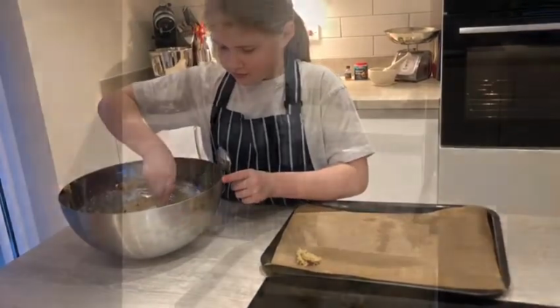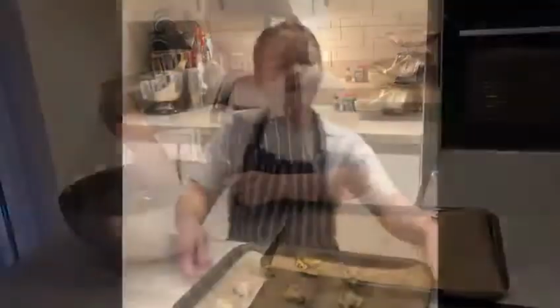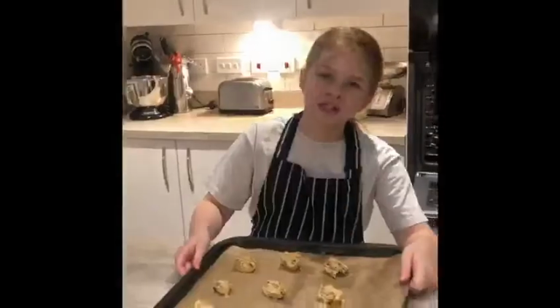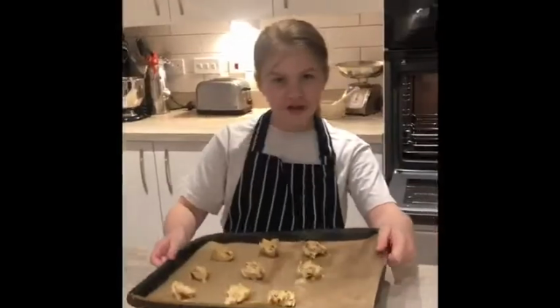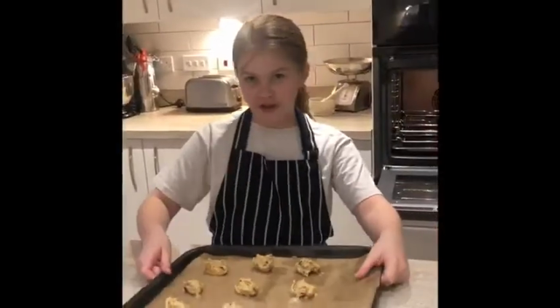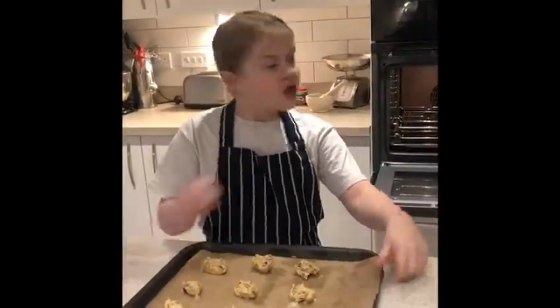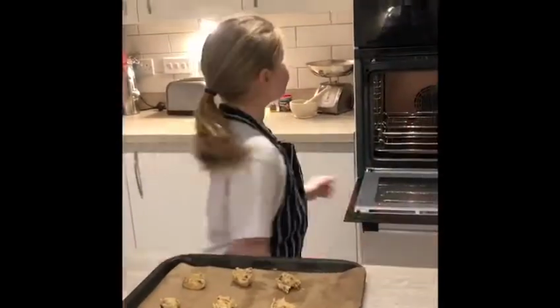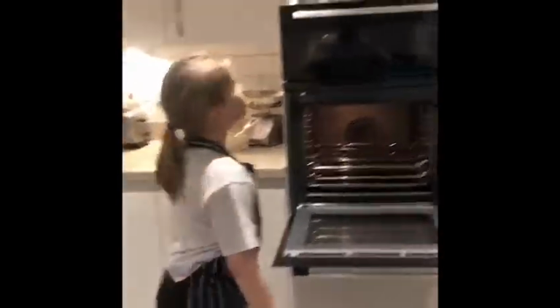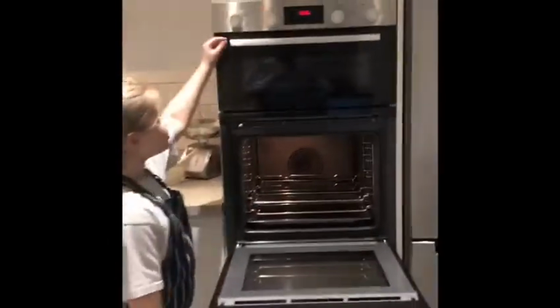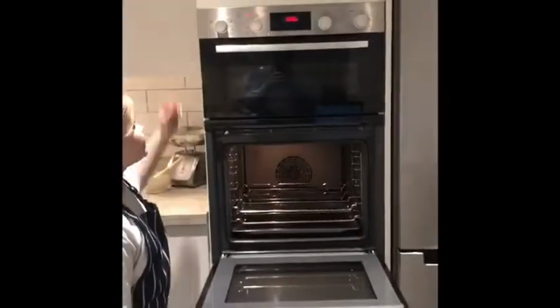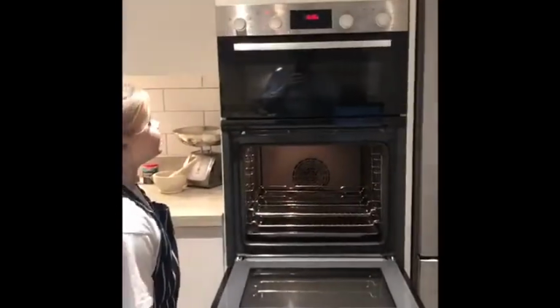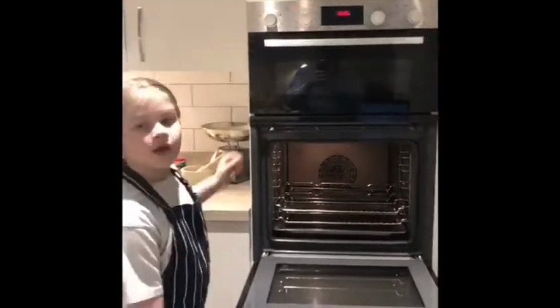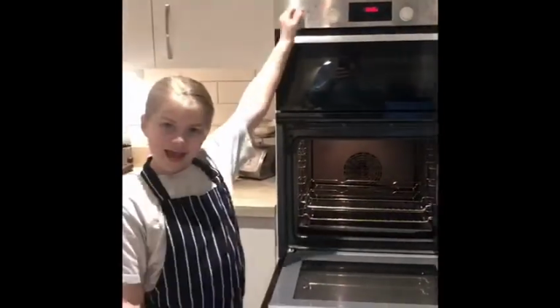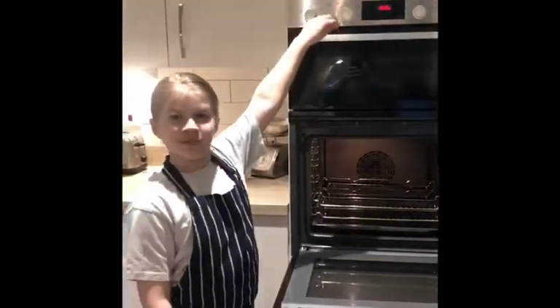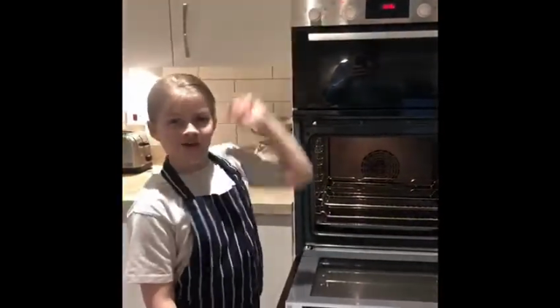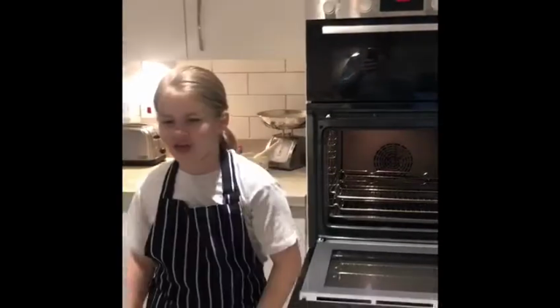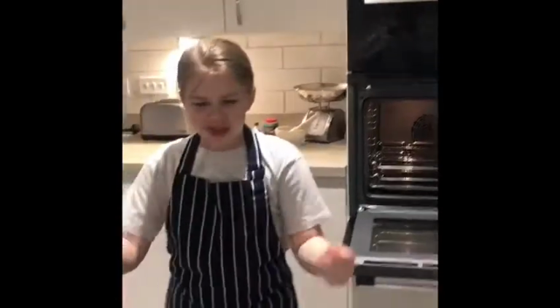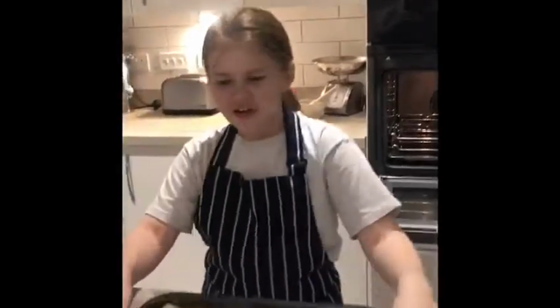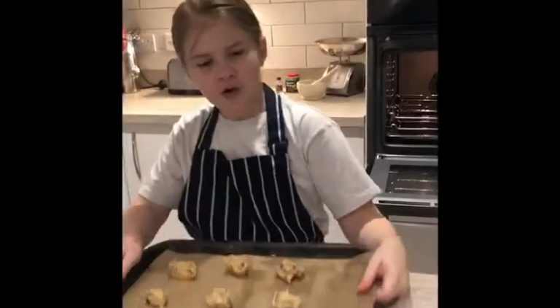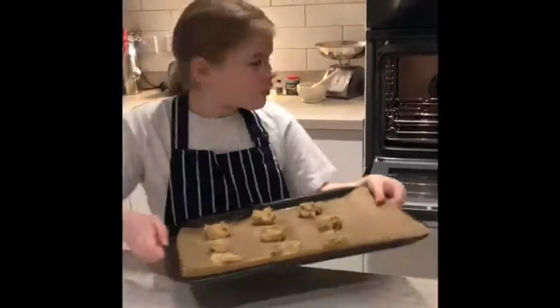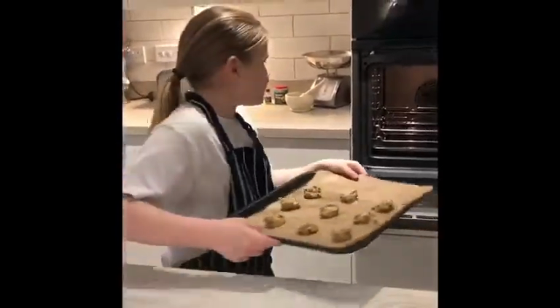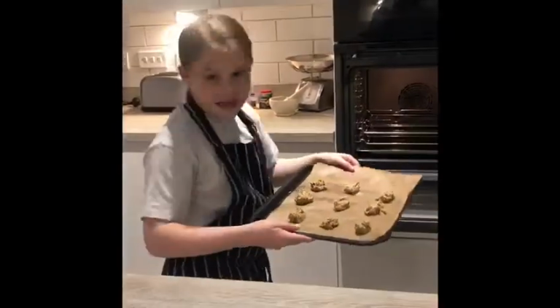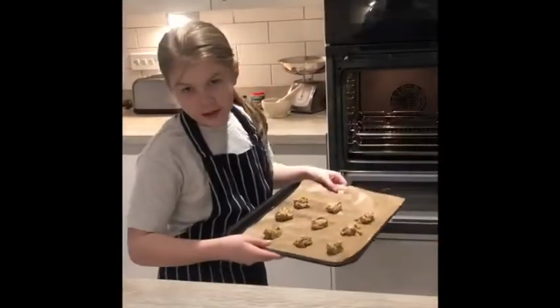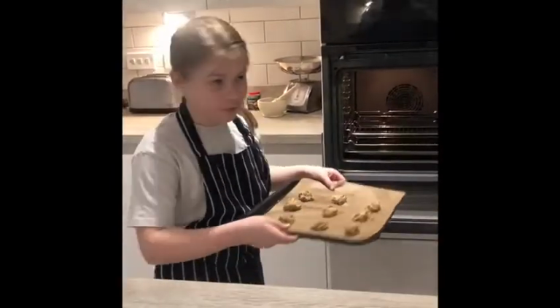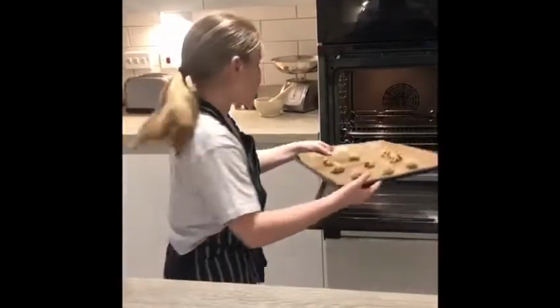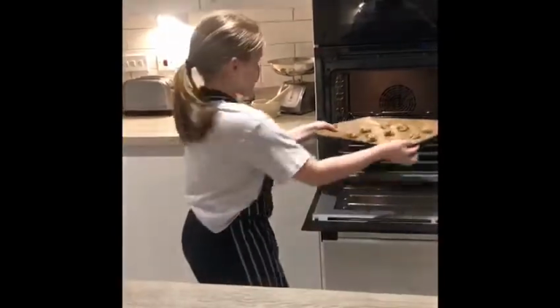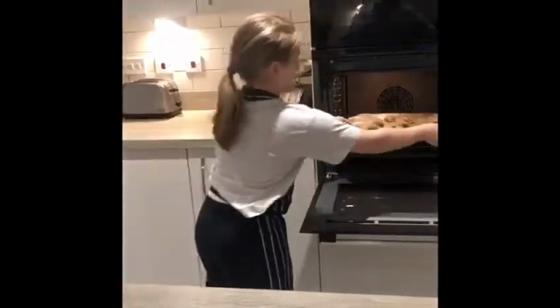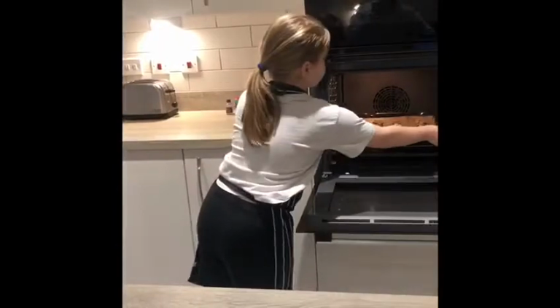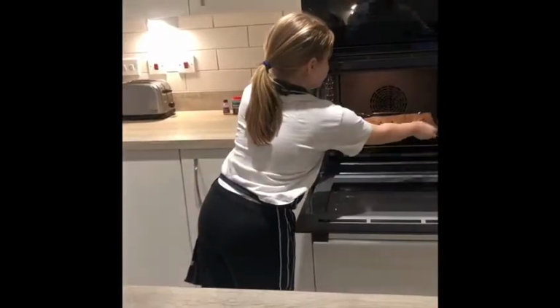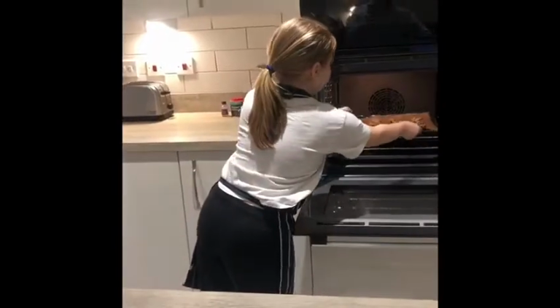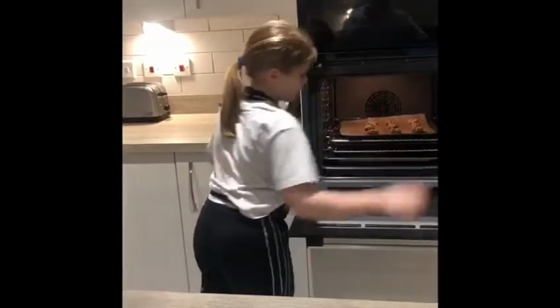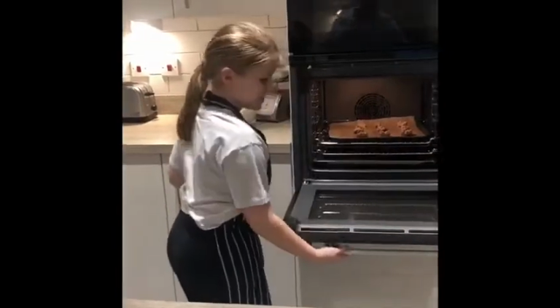So, once you've made out your cookies, you want to turn the dial to 170, gas mark 5. Then you're going to pop your cookies in — get a parent to help you — for 8 to 10 minutes.